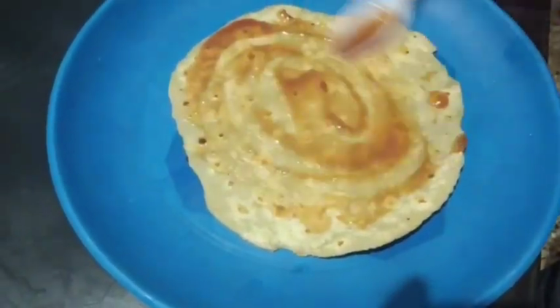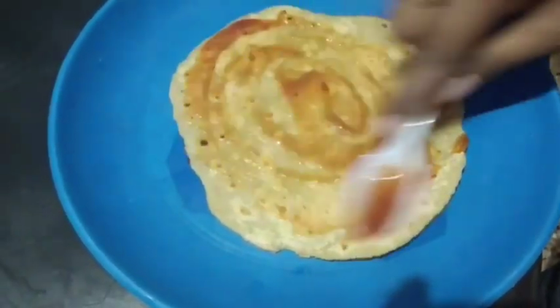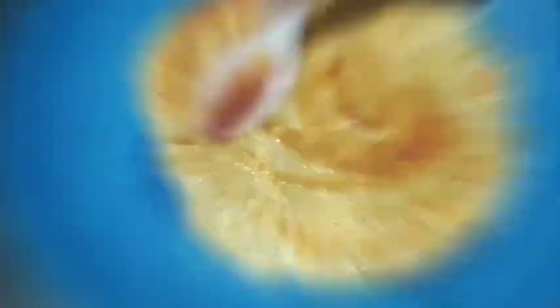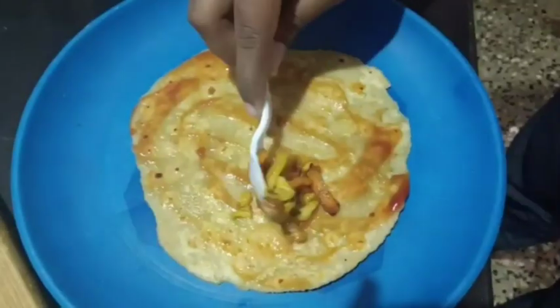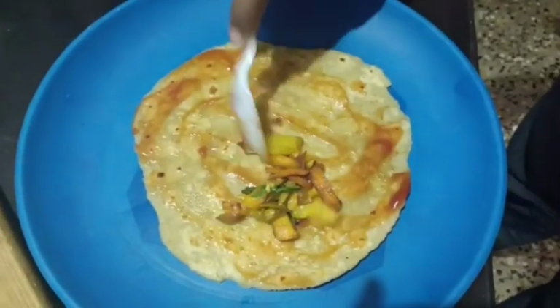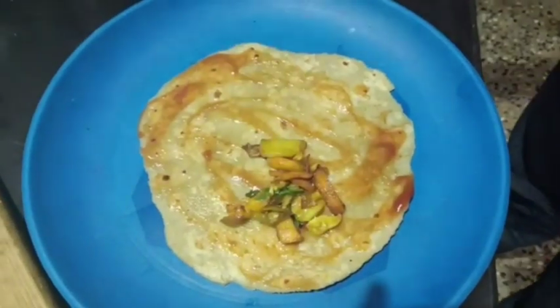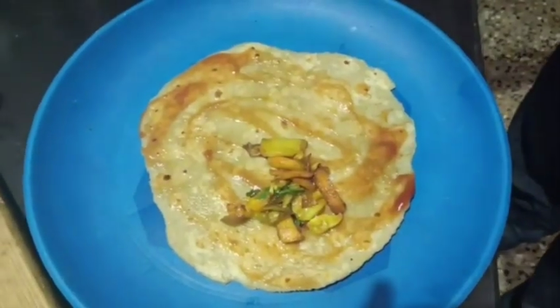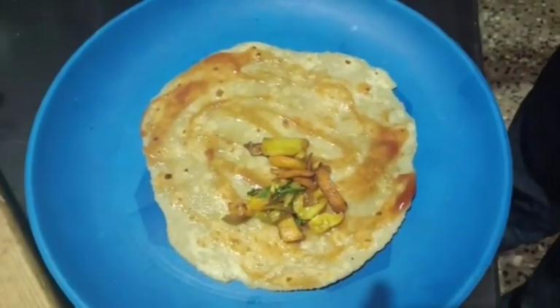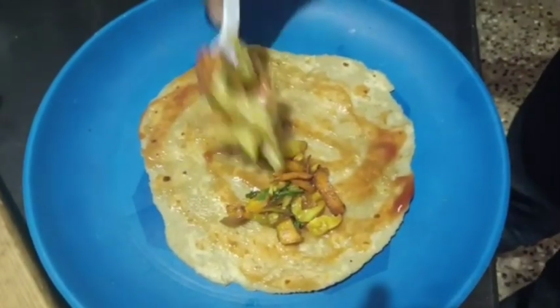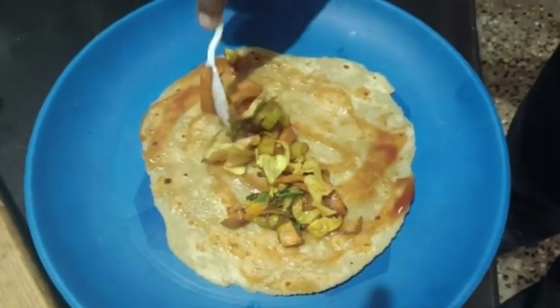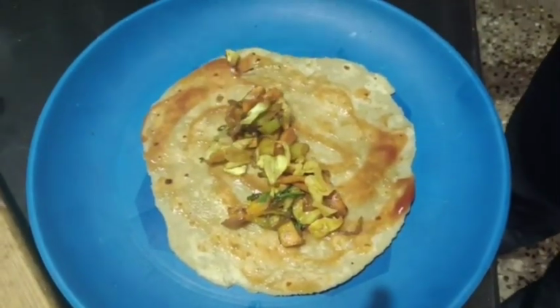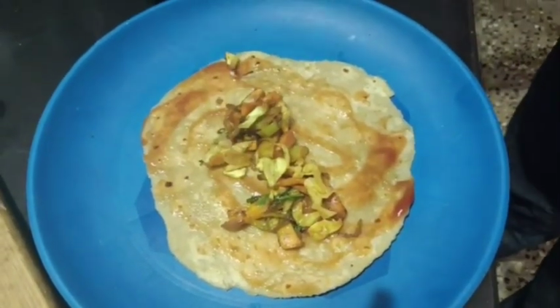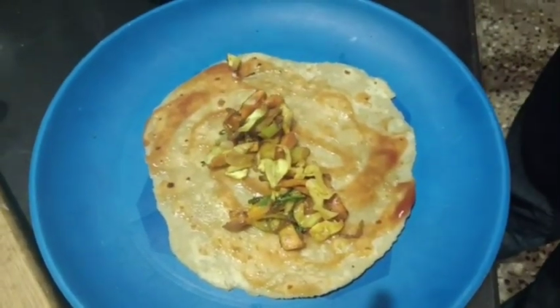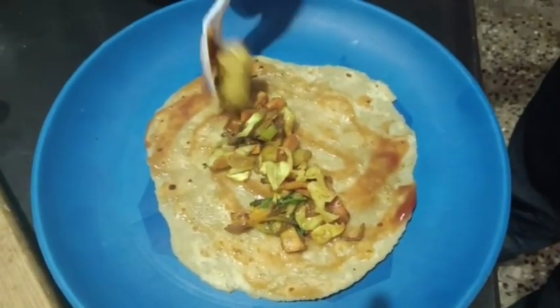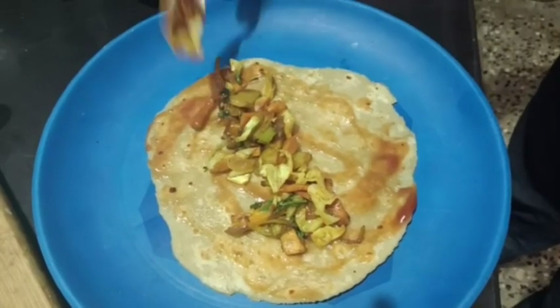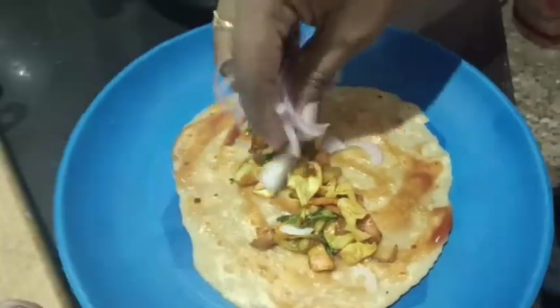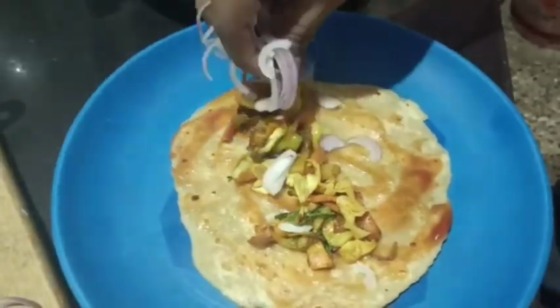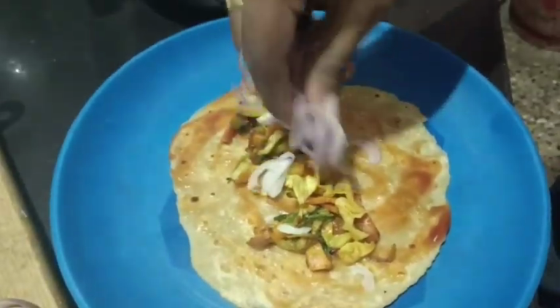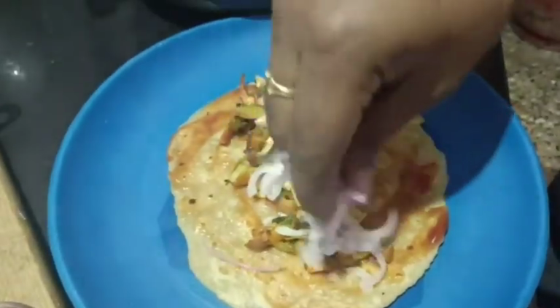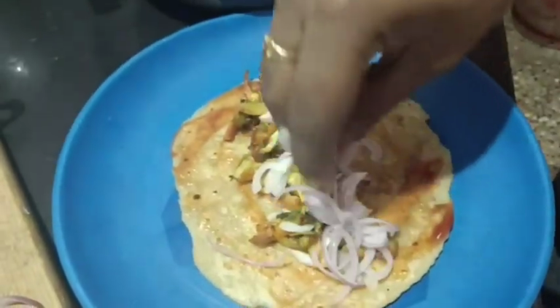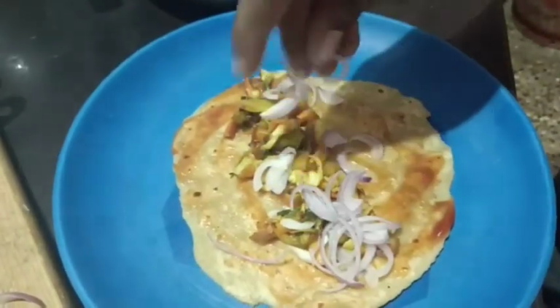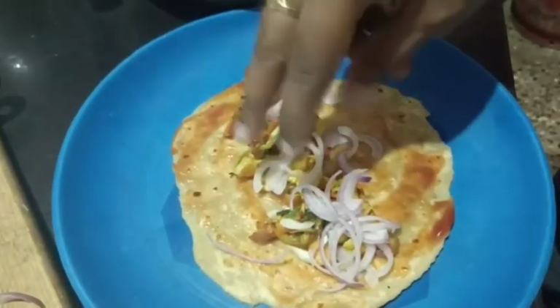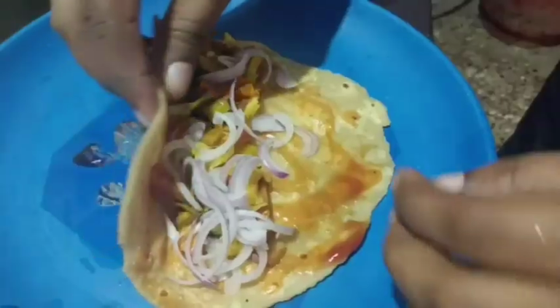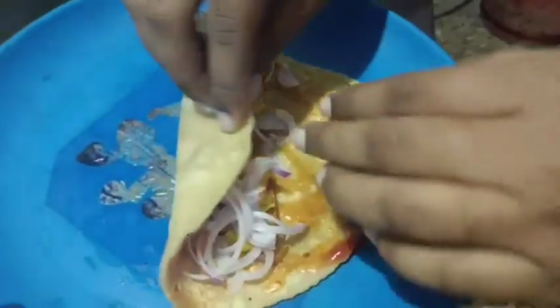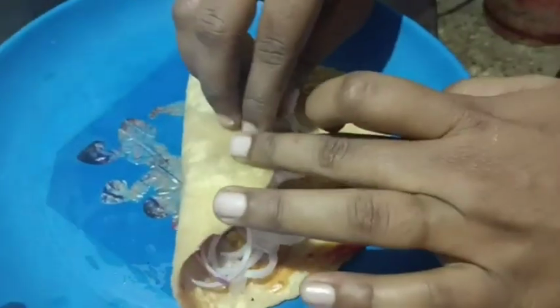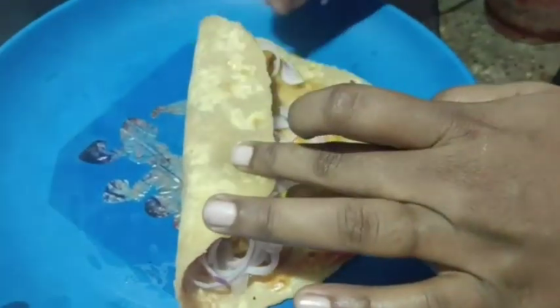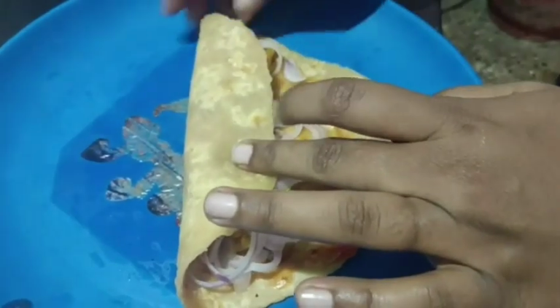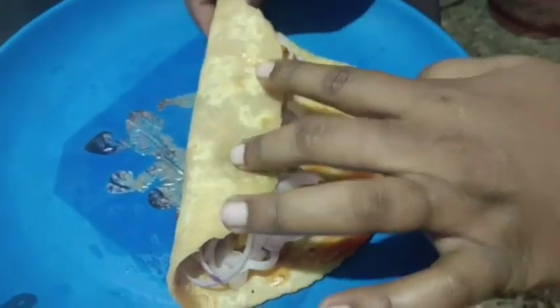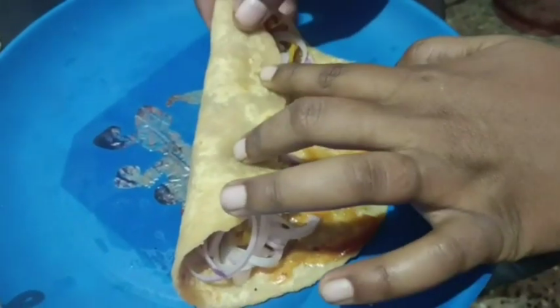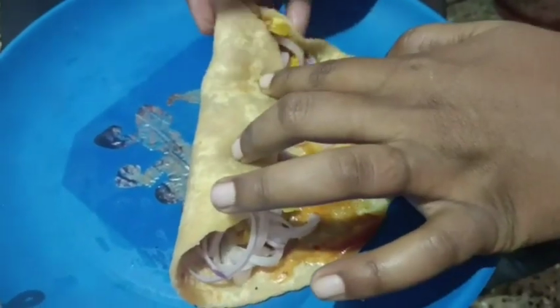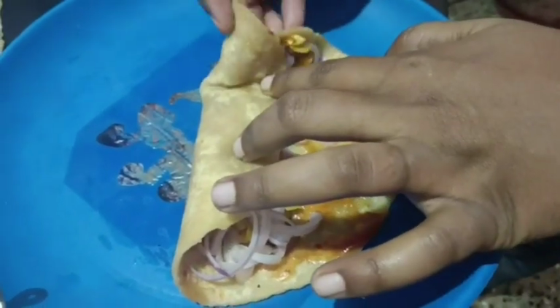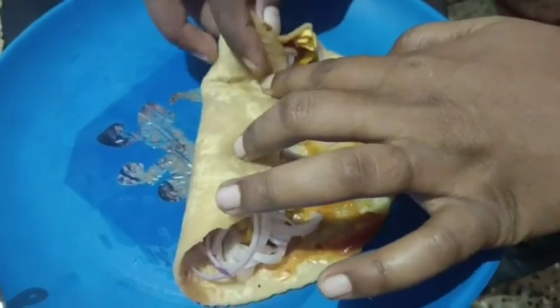Add 2 tablespoons of tomato sauce. Try to roll the stove. If you like this video,